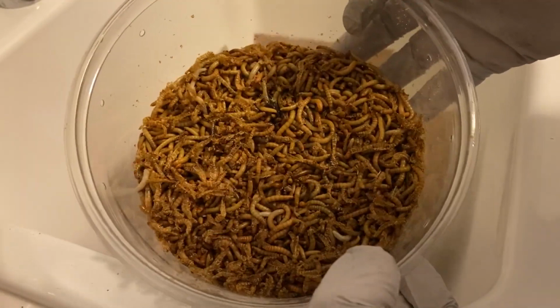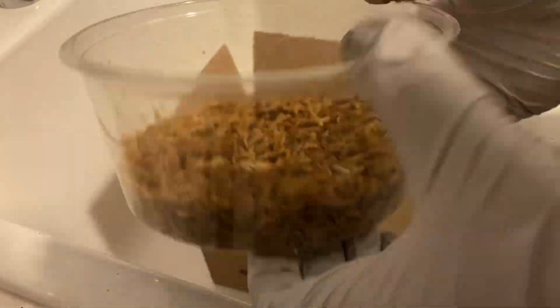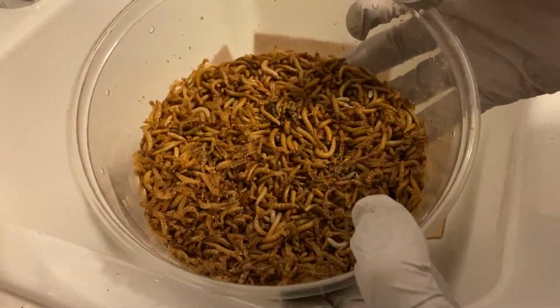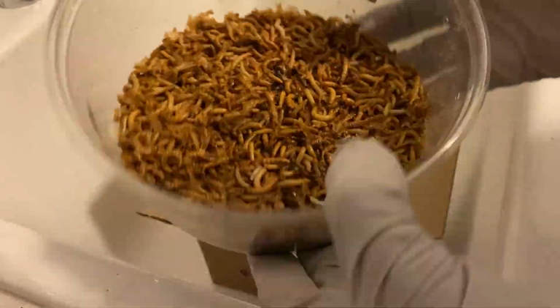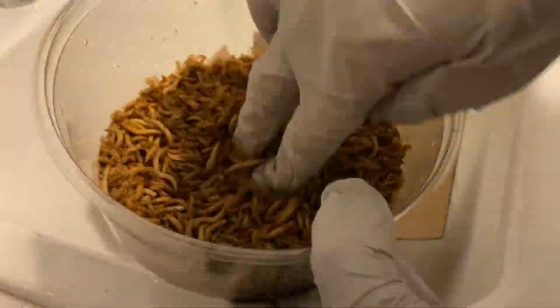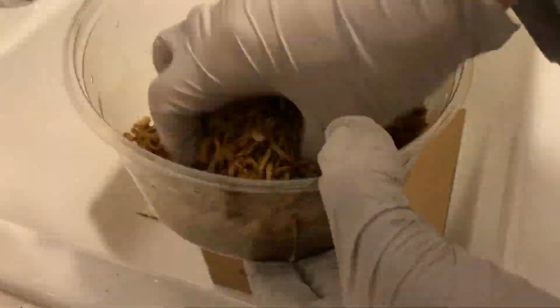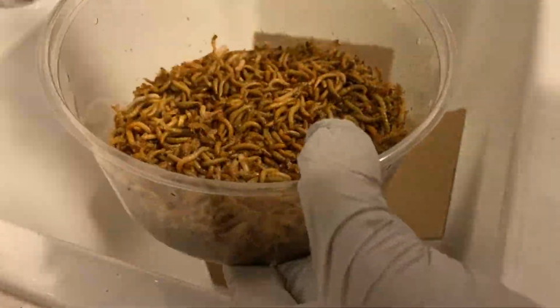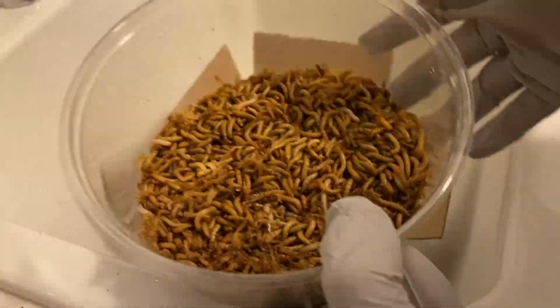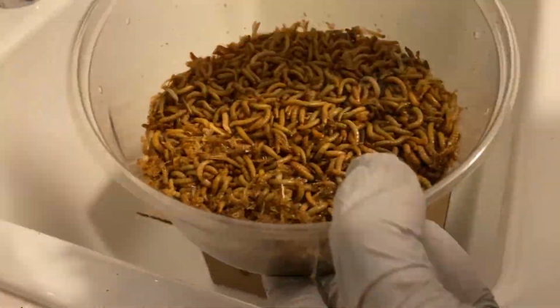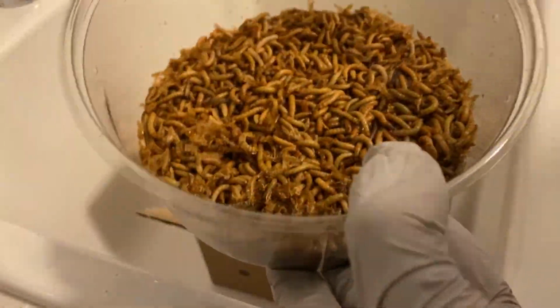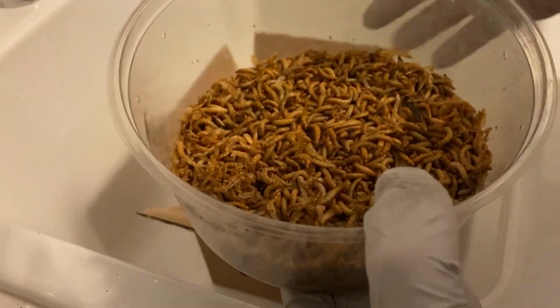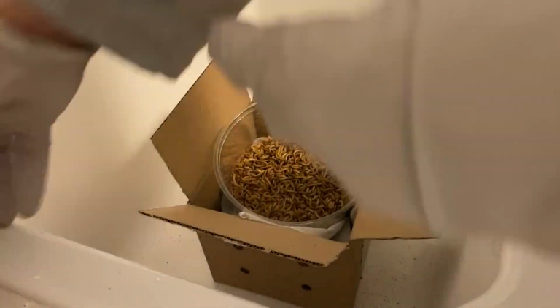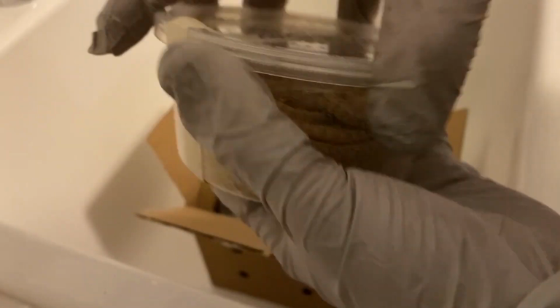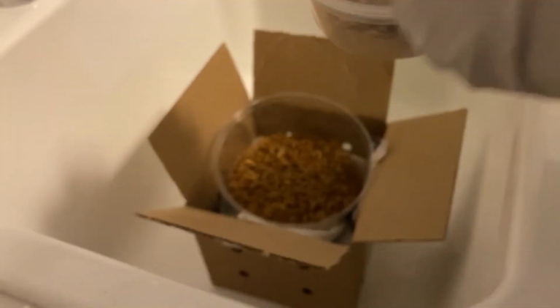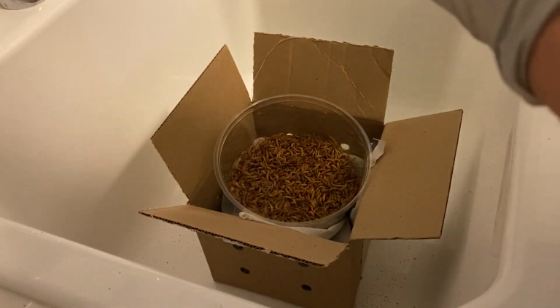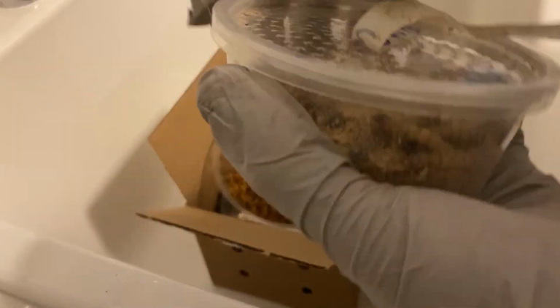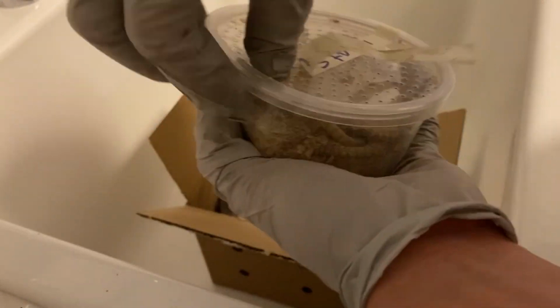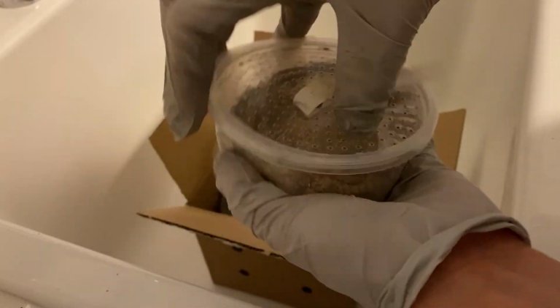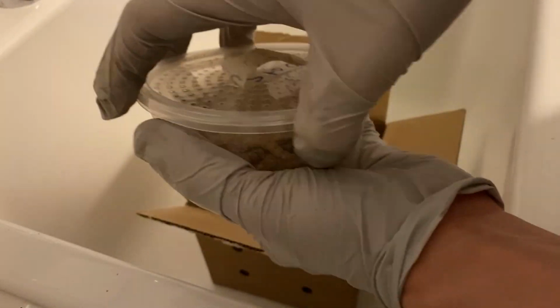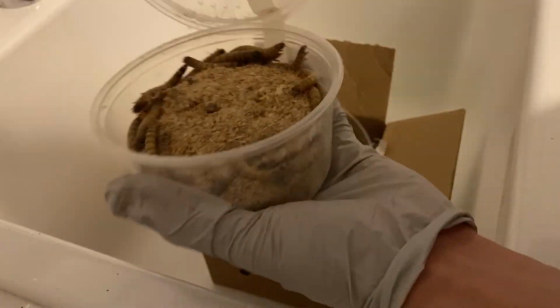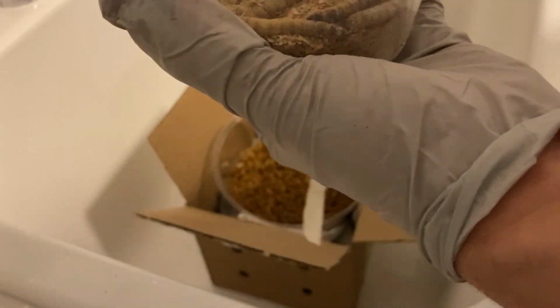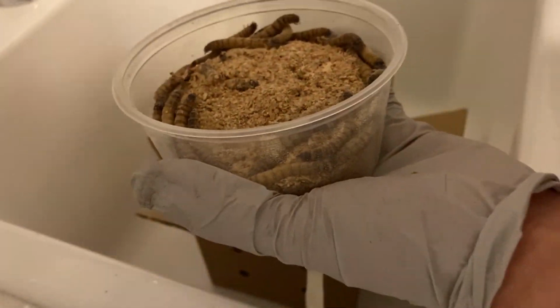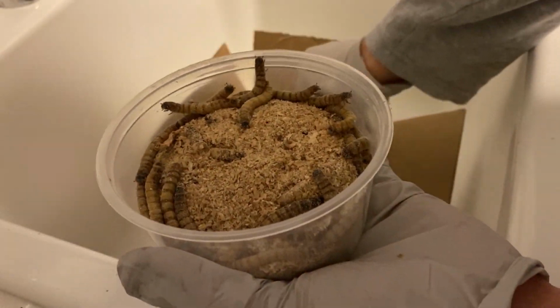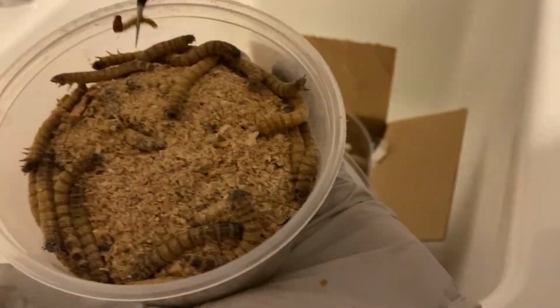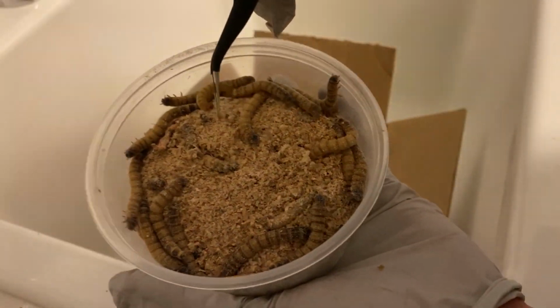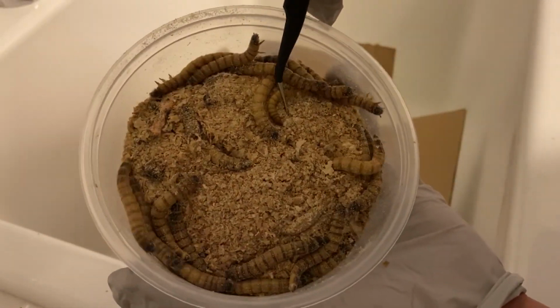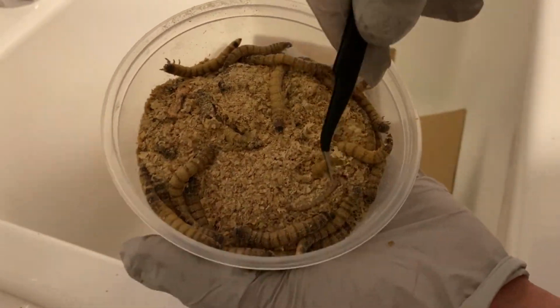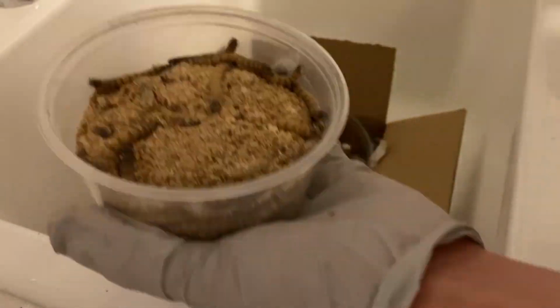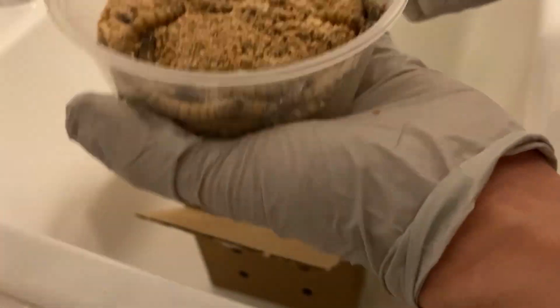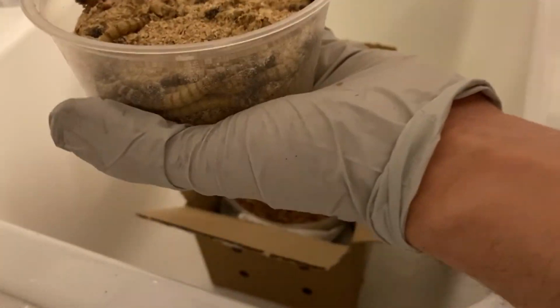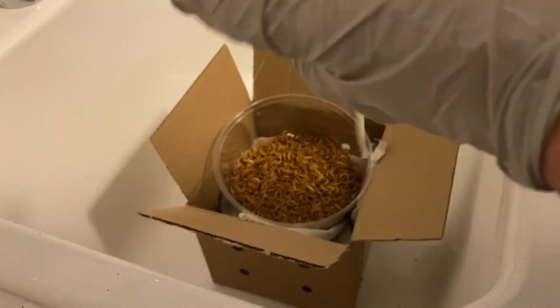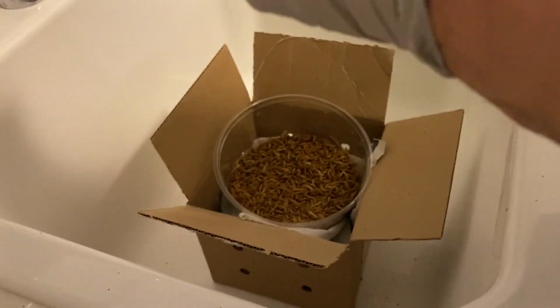Okay guys, I have very important information to share today. In this video, I'm going to cover one of the most important things for those who feed mealworms to their exotic pets. So make sure you take good notice of this, or else you could lose your favorite pets due to serious health conditions.